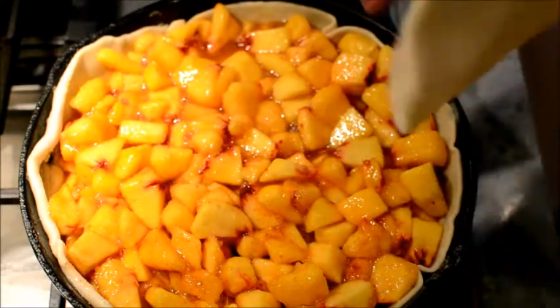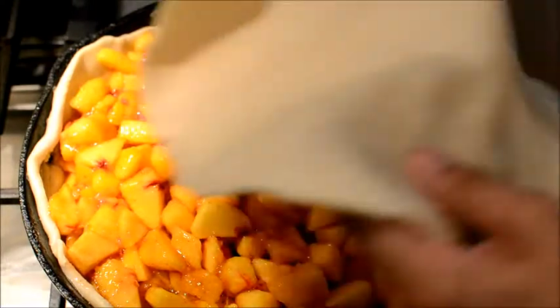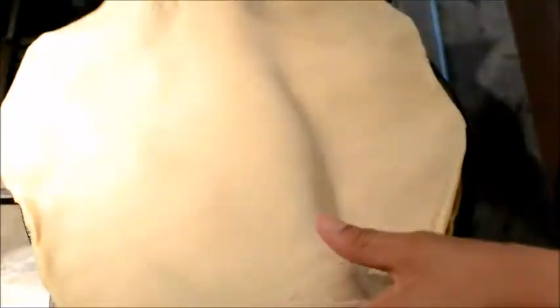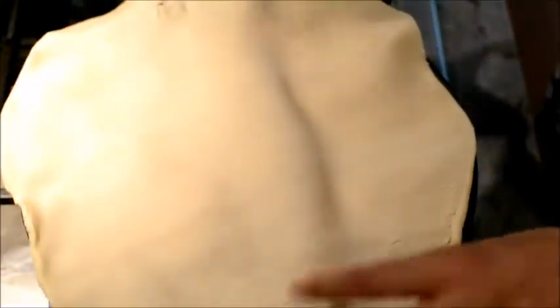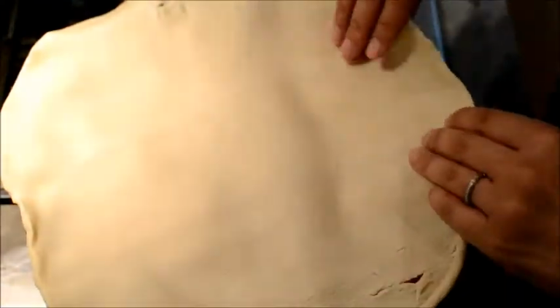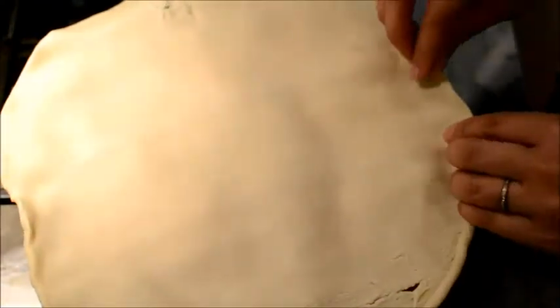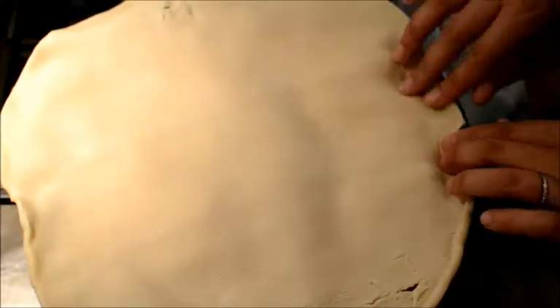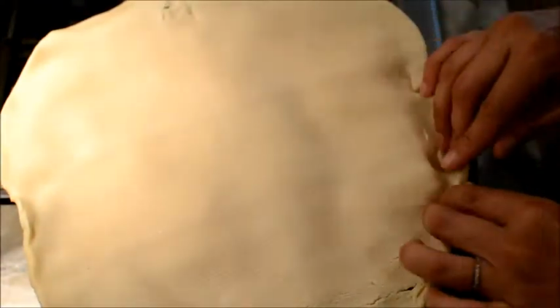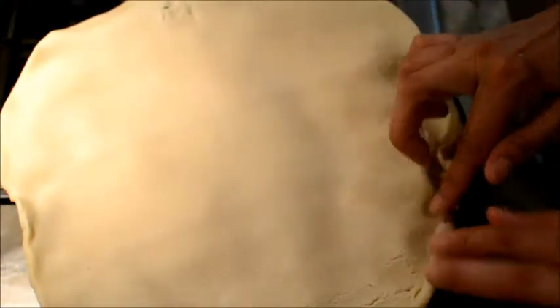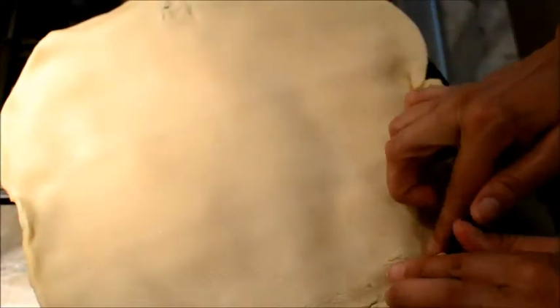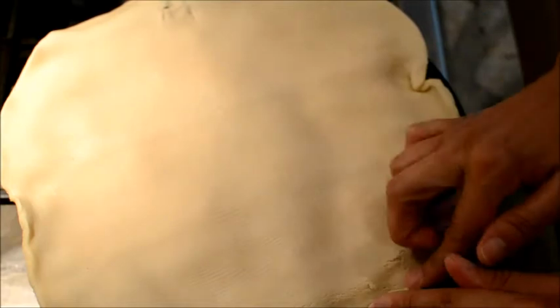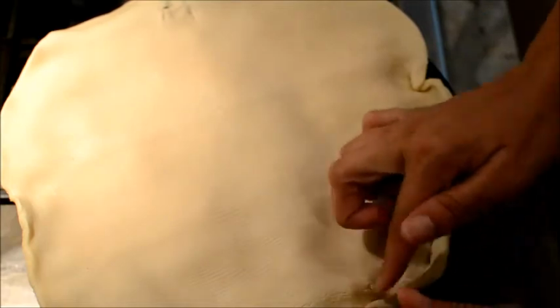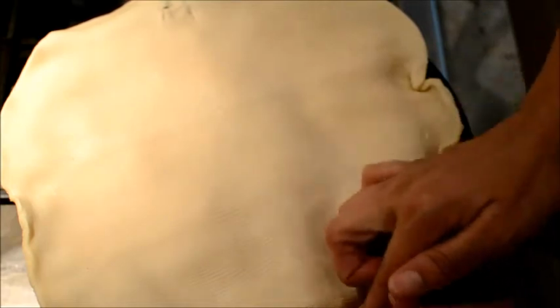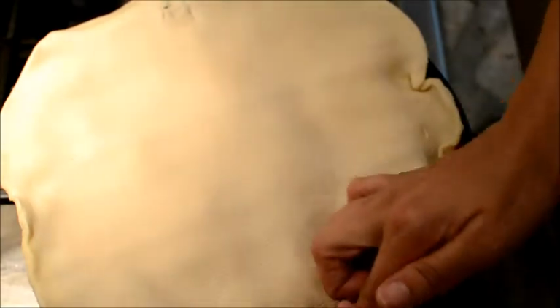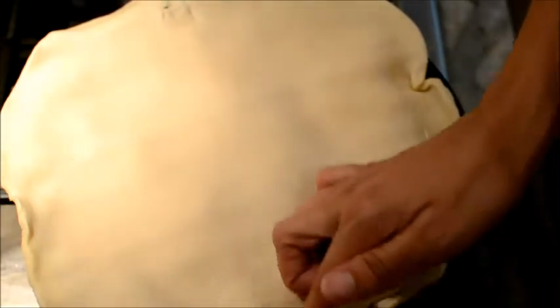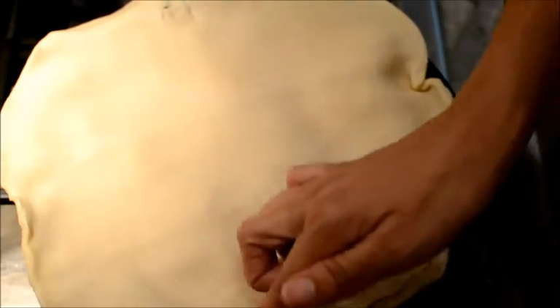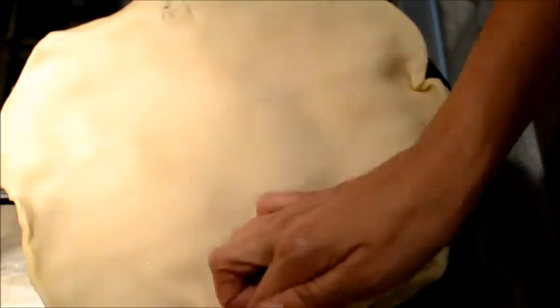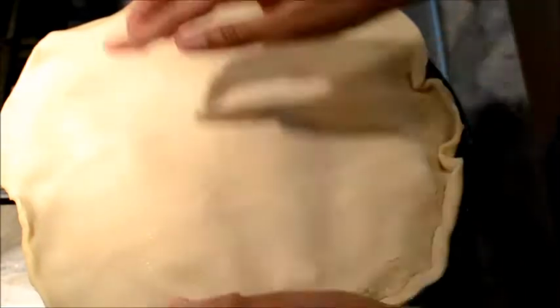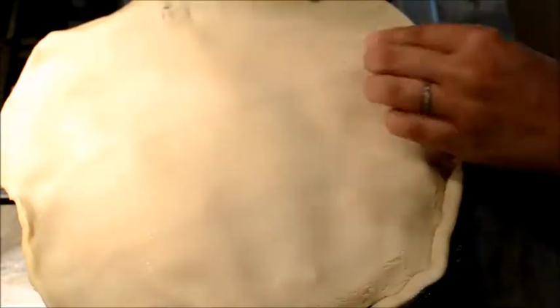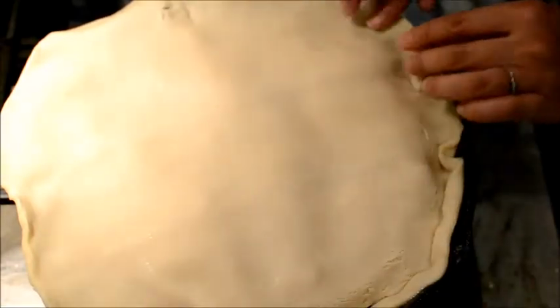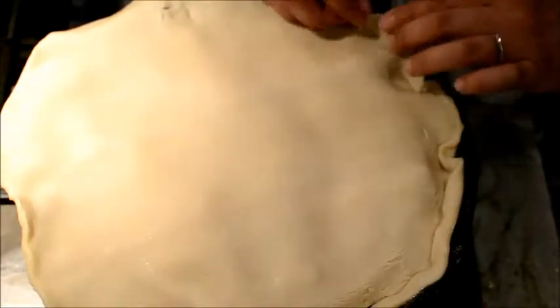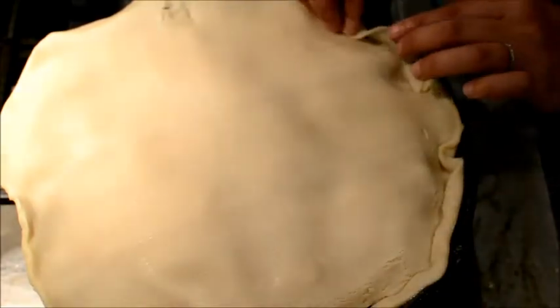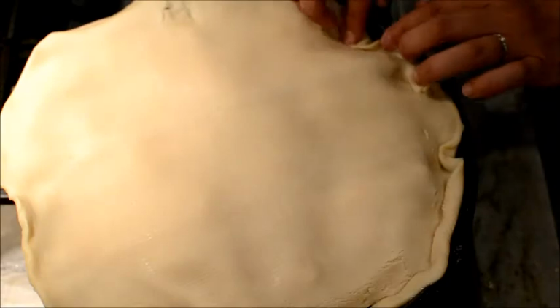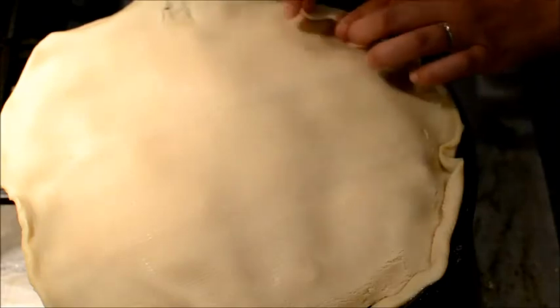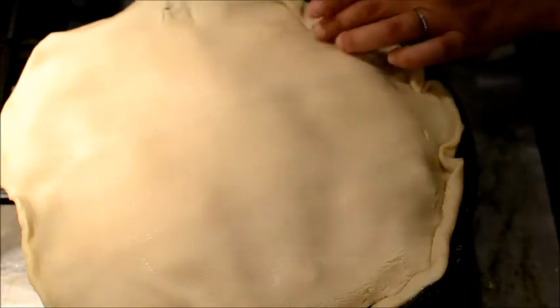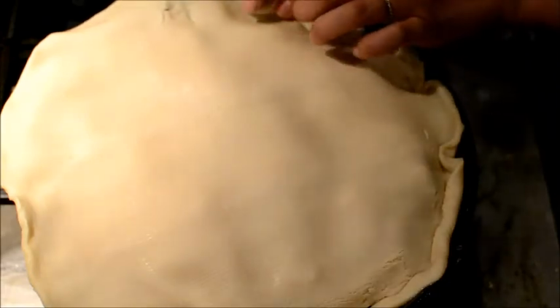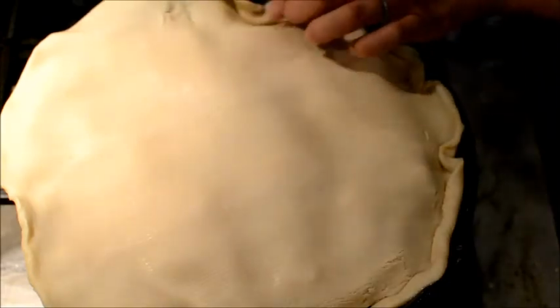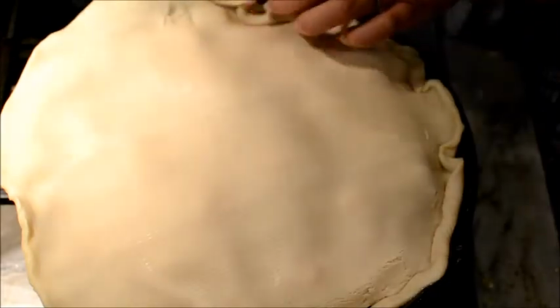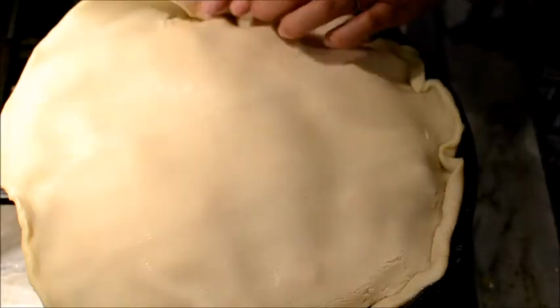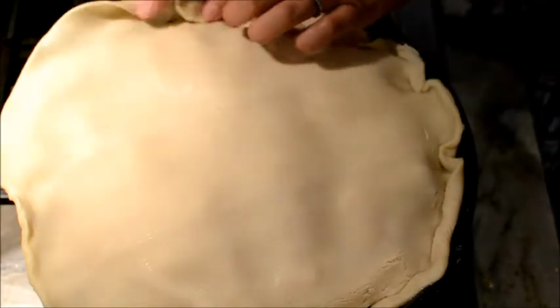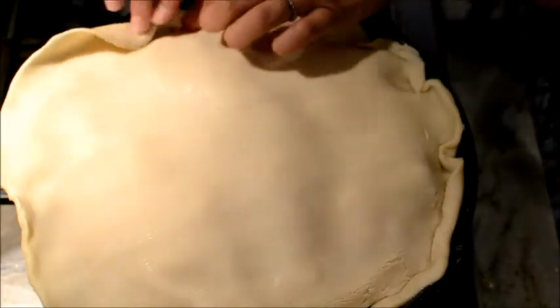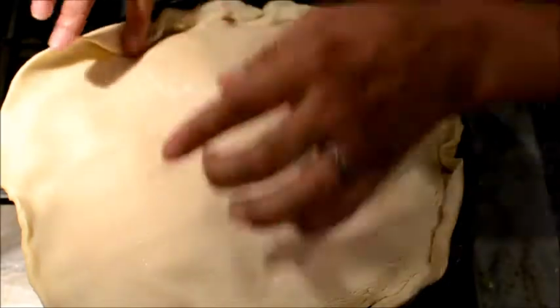Now we're going to add our second pie crust. We're just going to dip it in there like this — and you're going to be amazed at how that caramel comes up and covers the pie crust on the side like this.